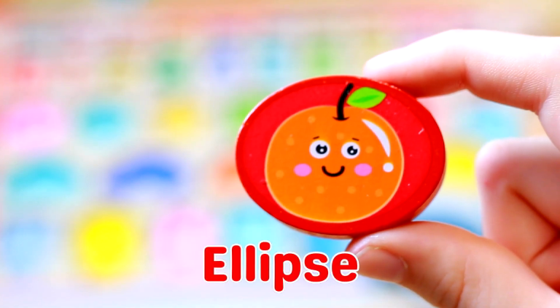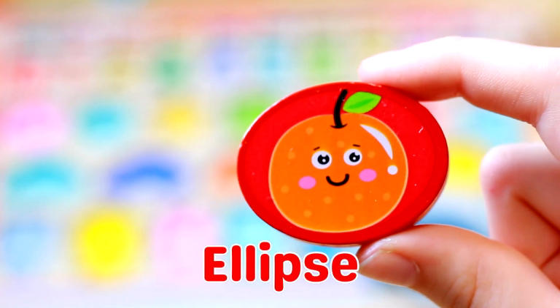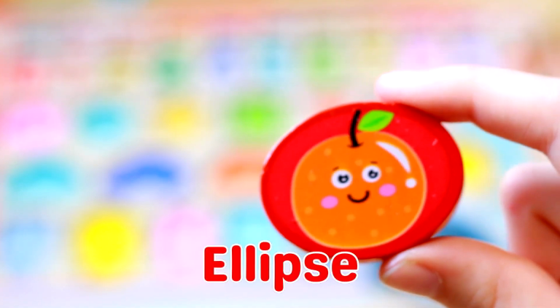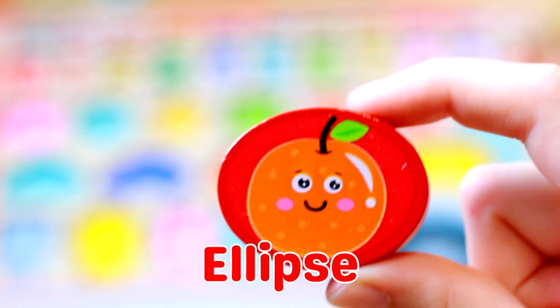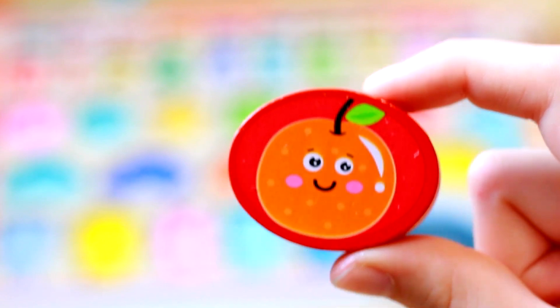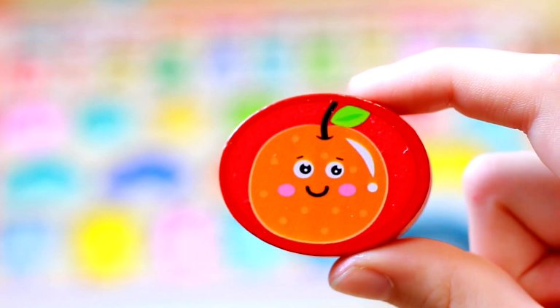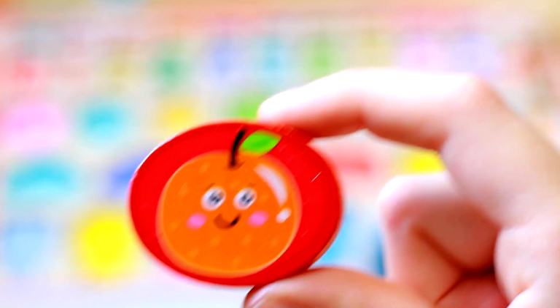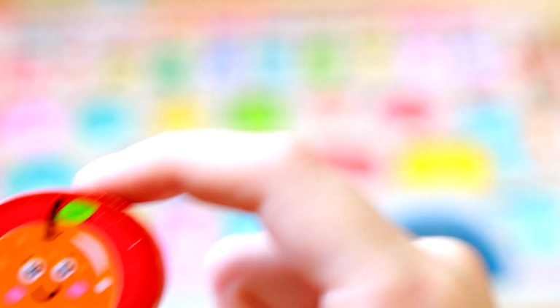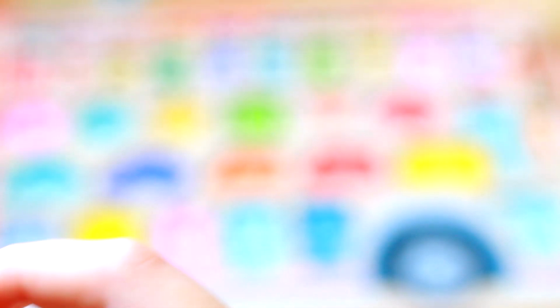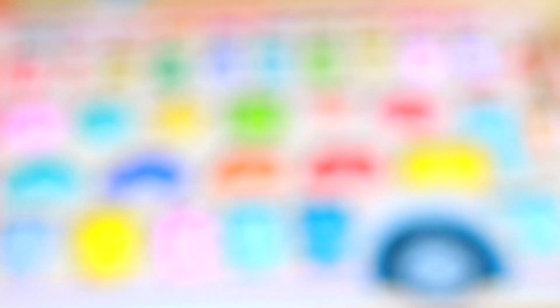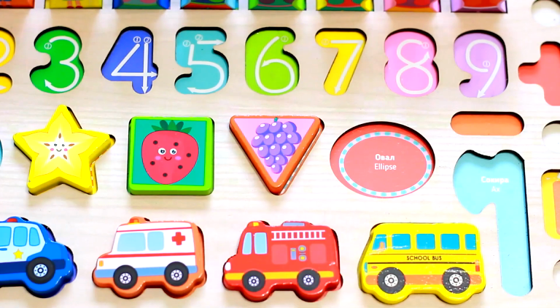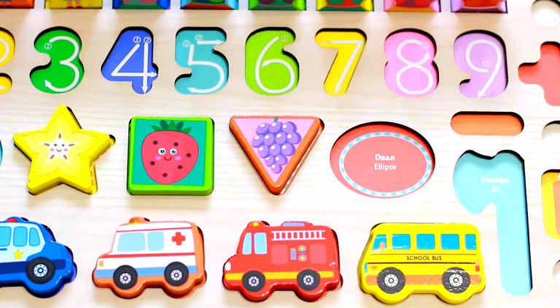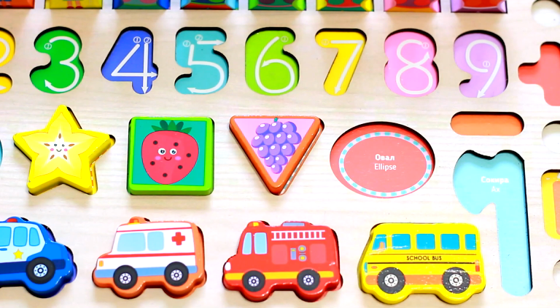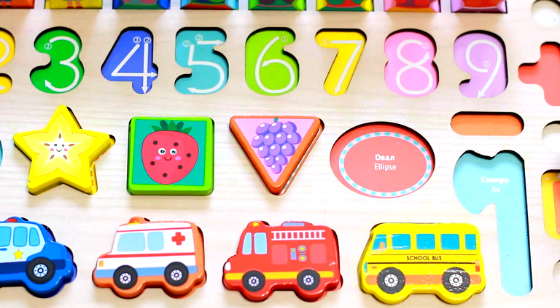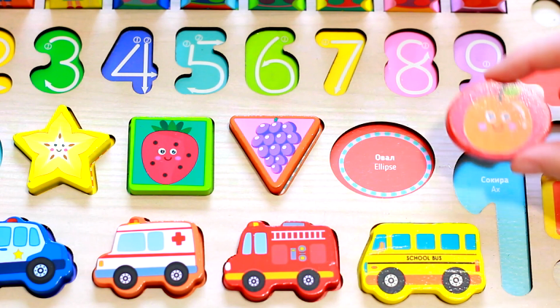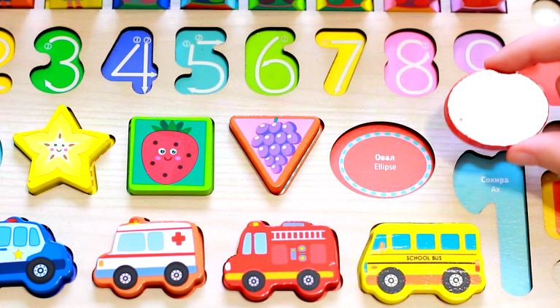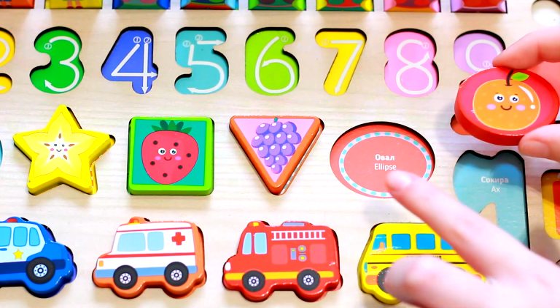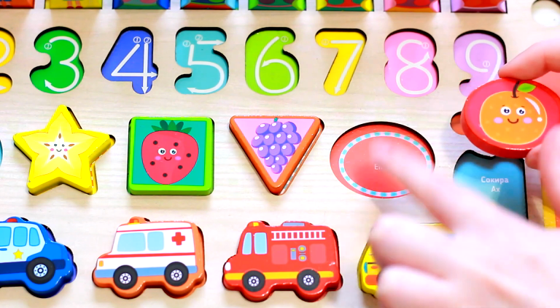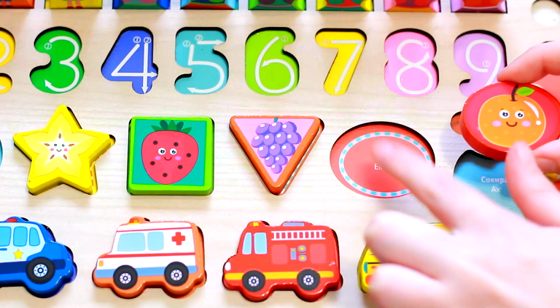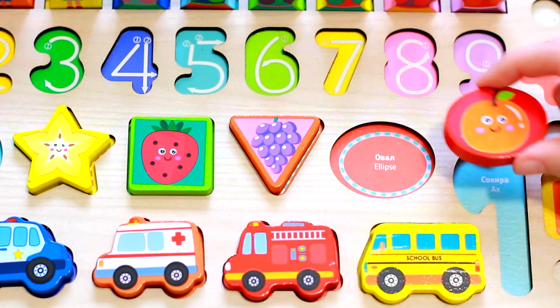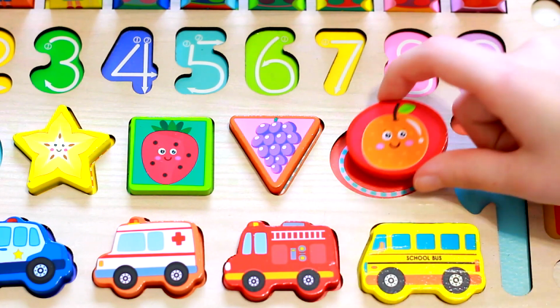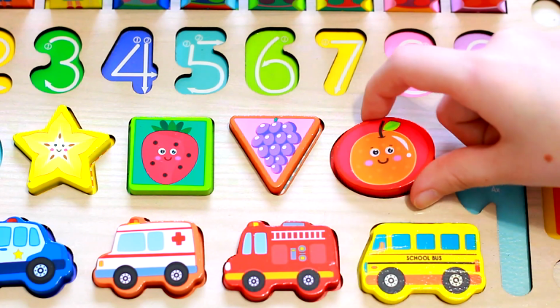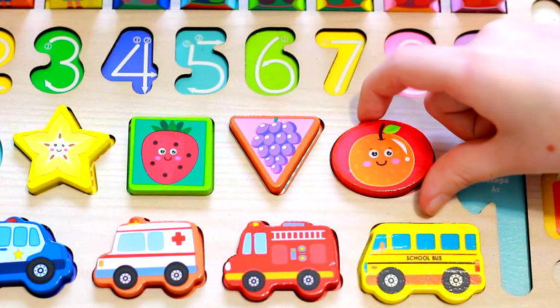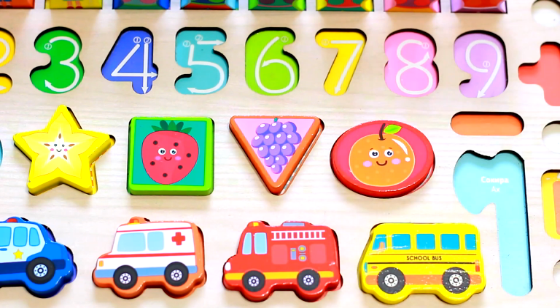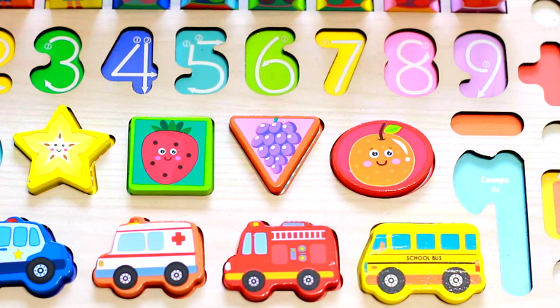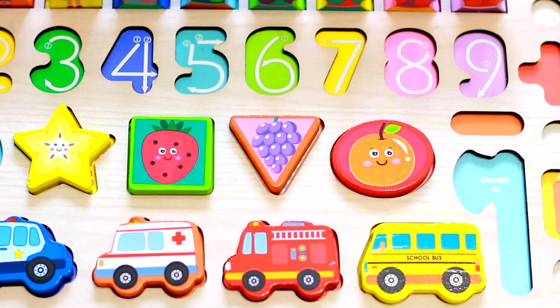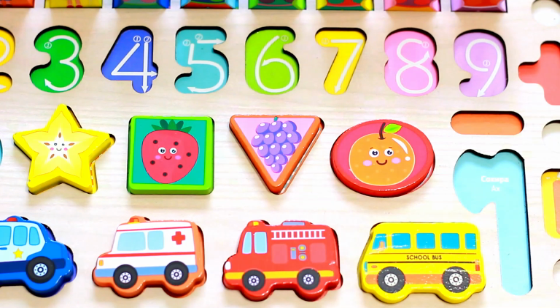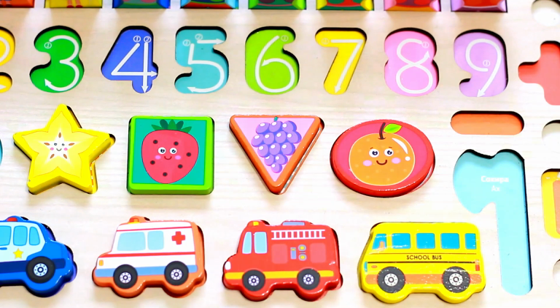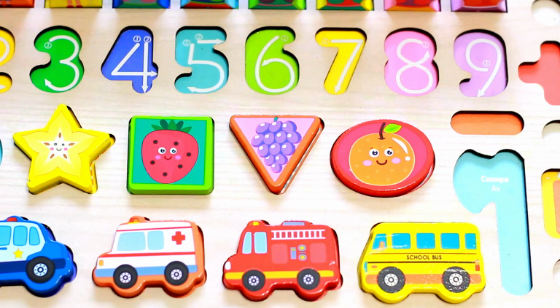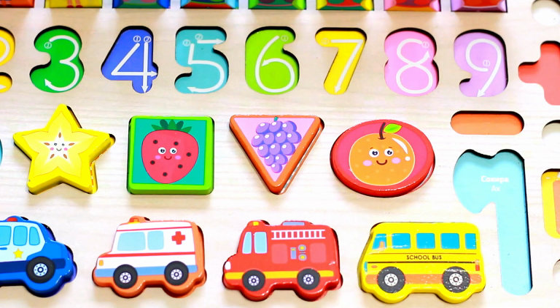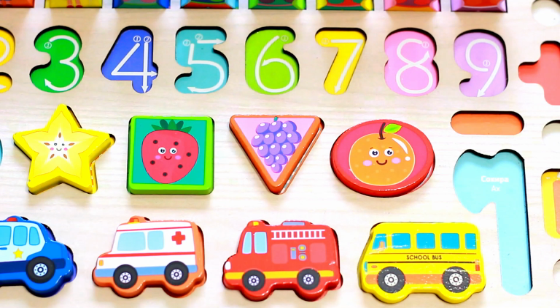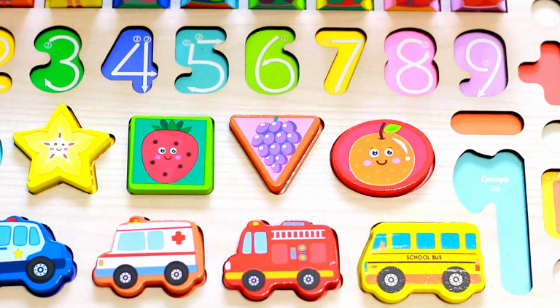Next up is an ellipse shape — can you find it? Fantastic! It's a red oval with an orange fruit. Great job on our shape quest!